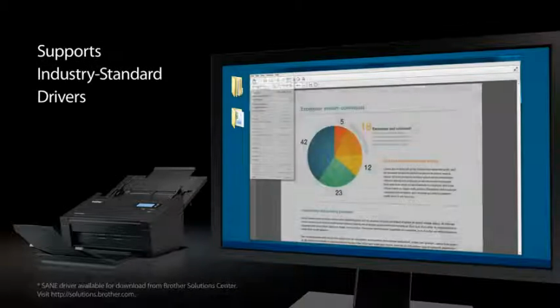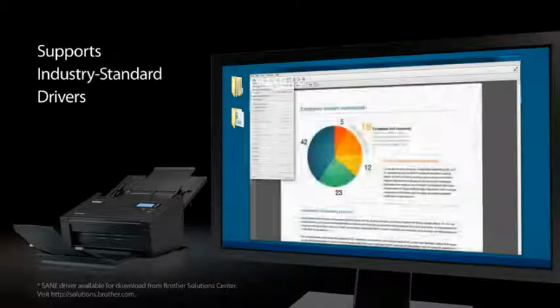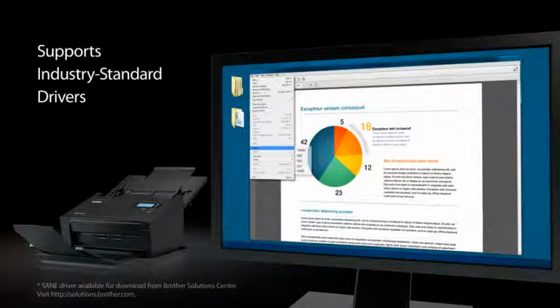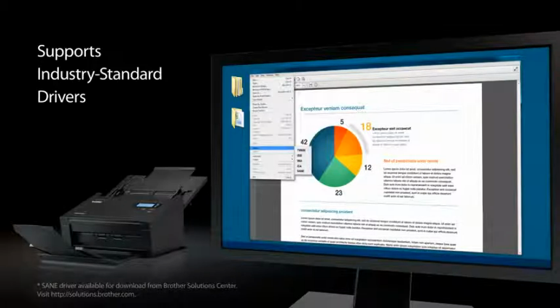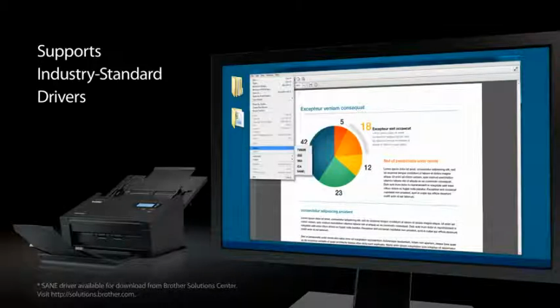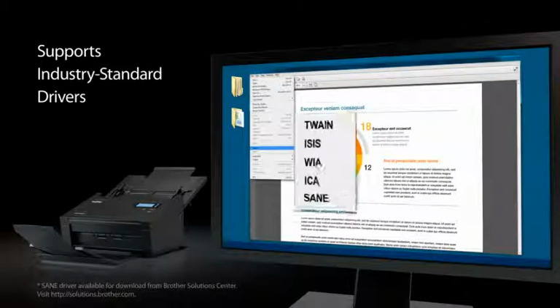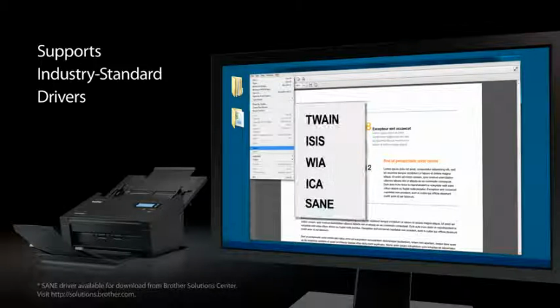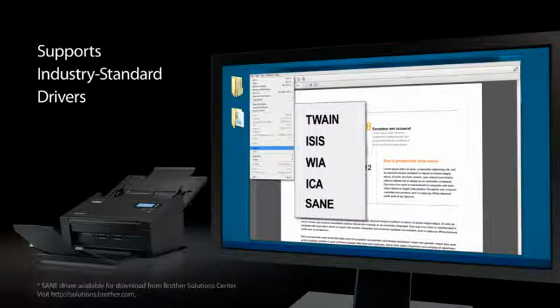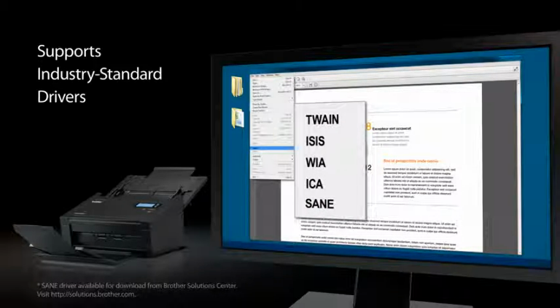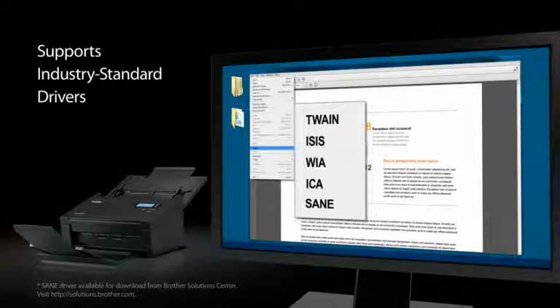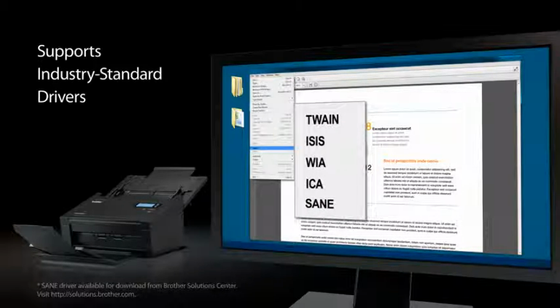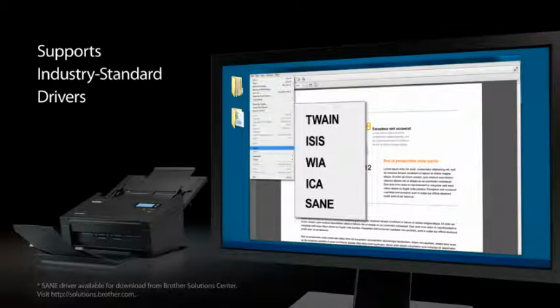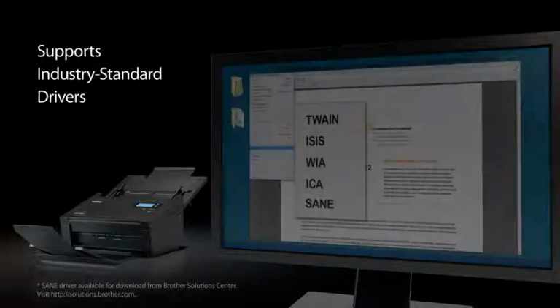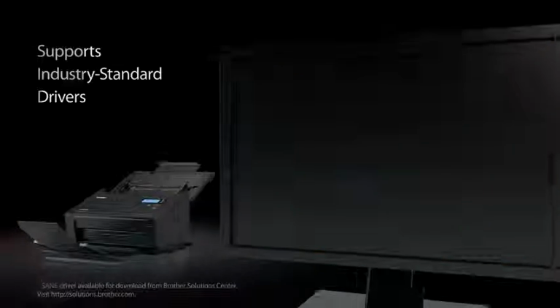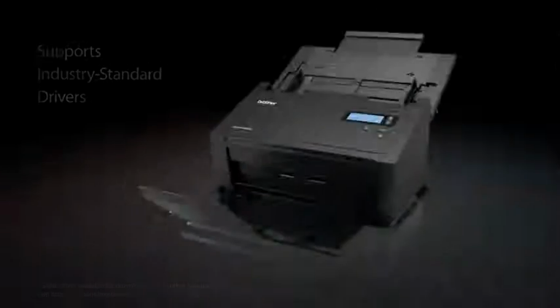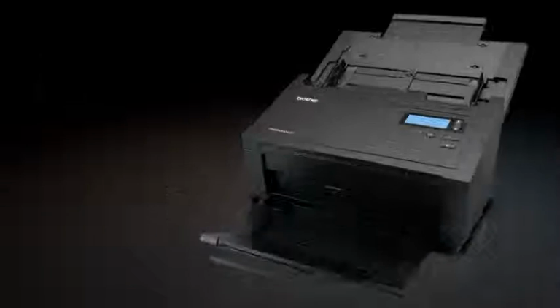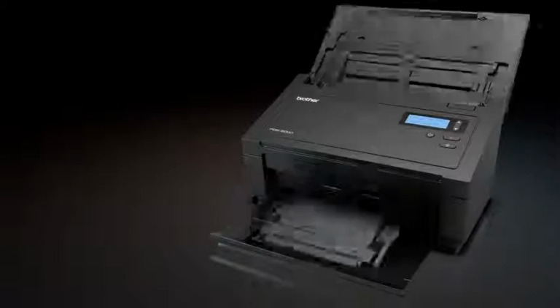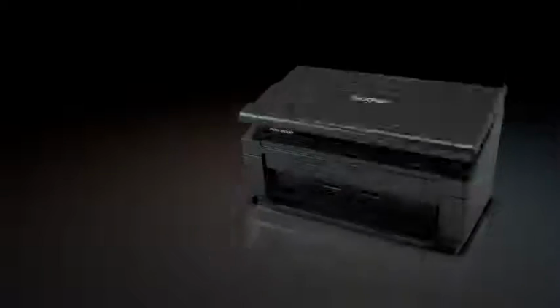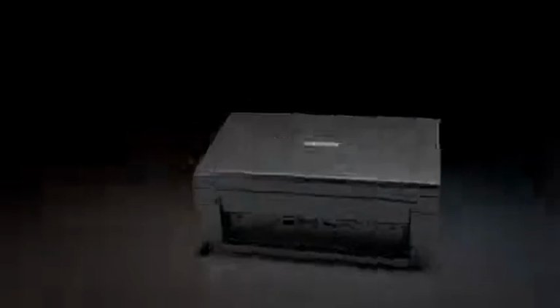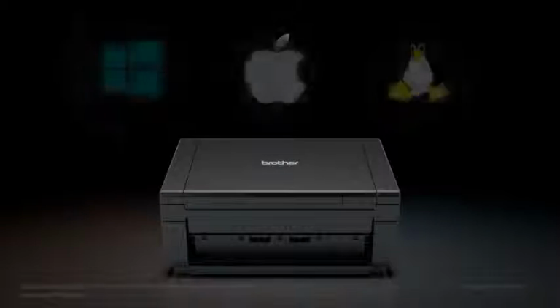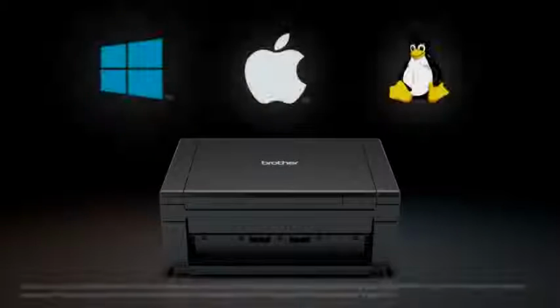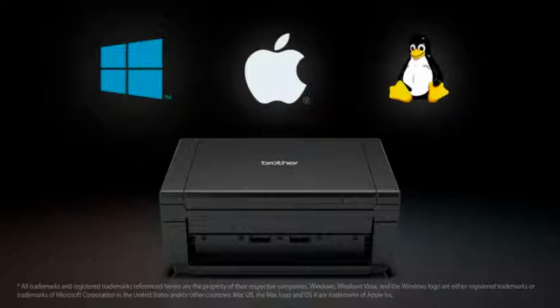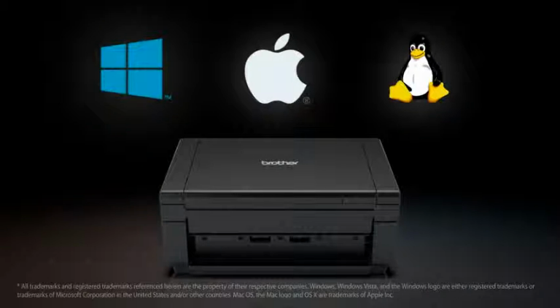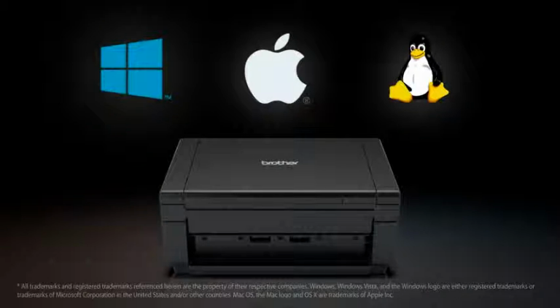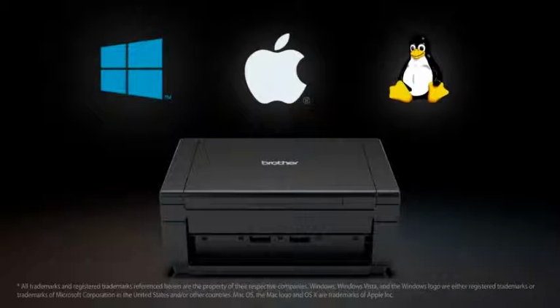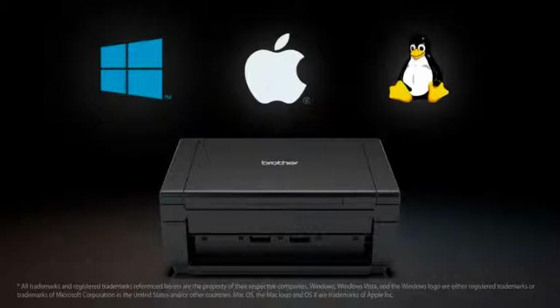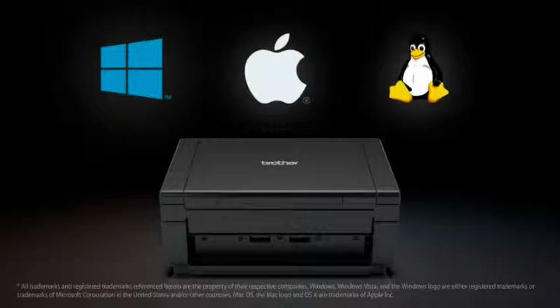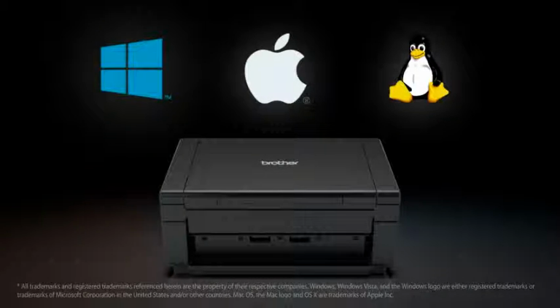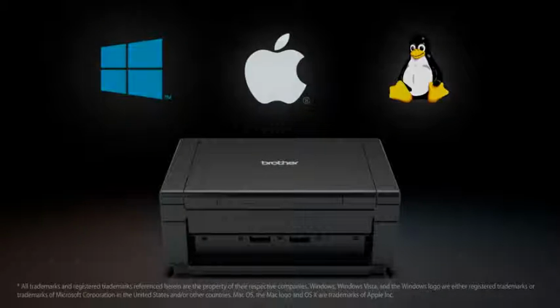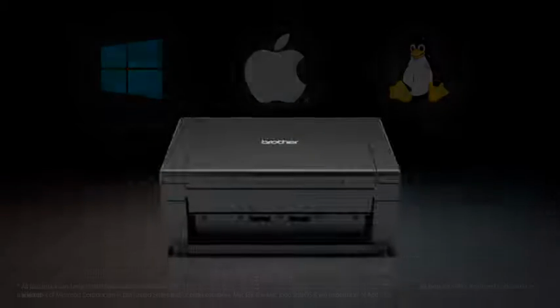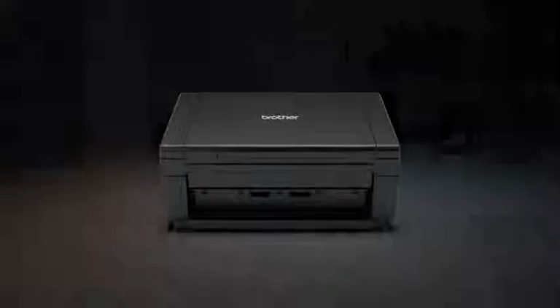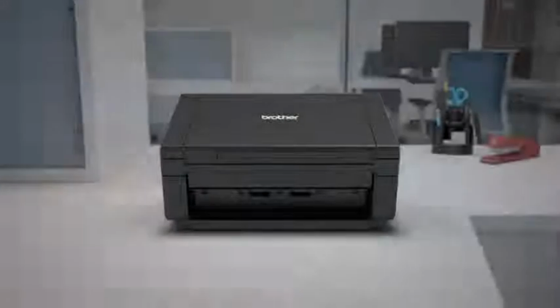The PDS5000 supports industry standard scanning drivers for easy application integration and is compatible with Windows, Mac, and Linux operating systems.